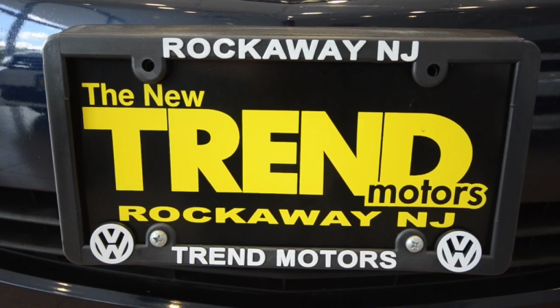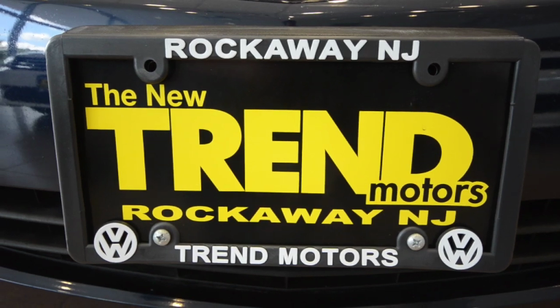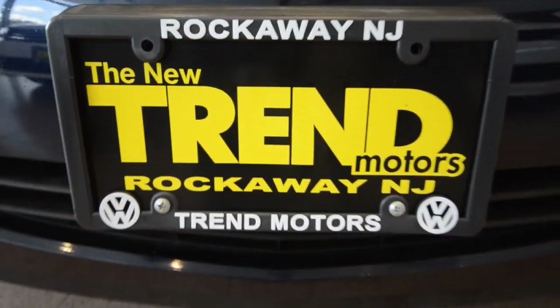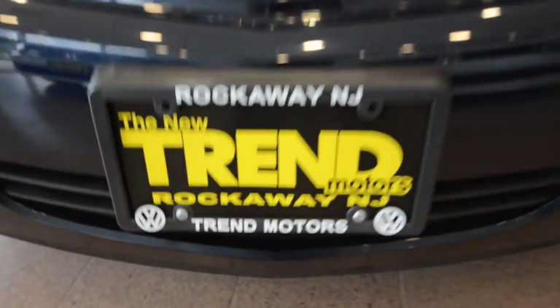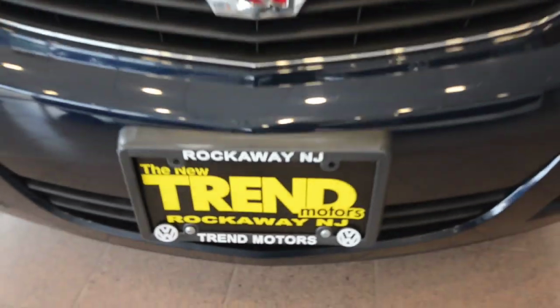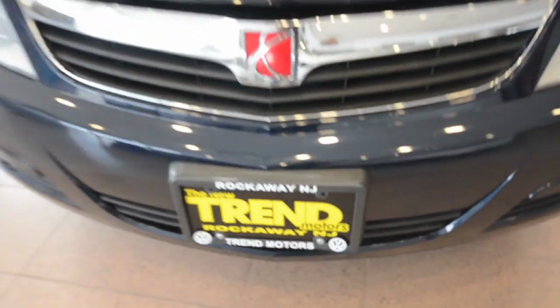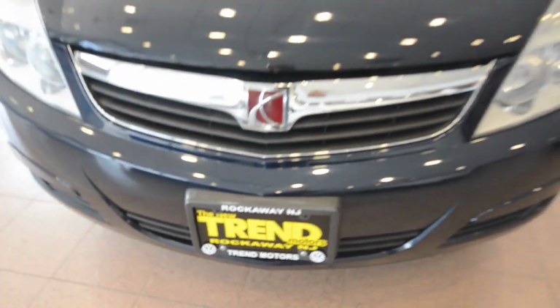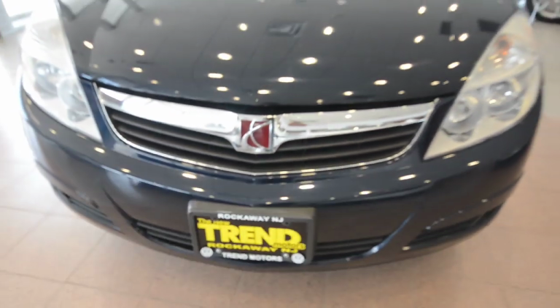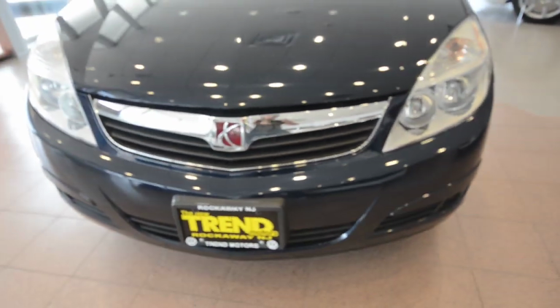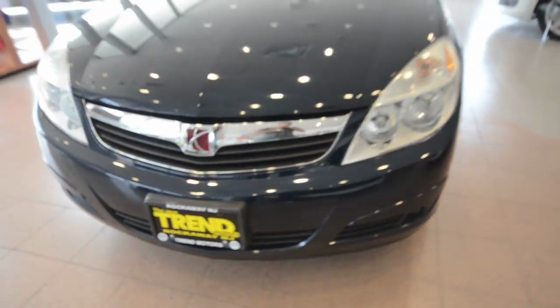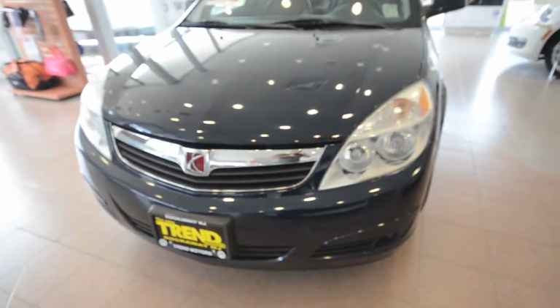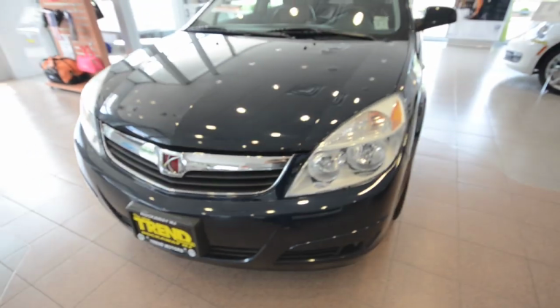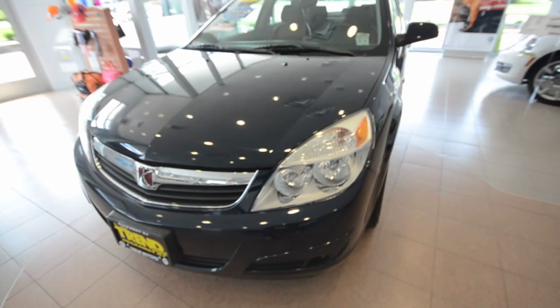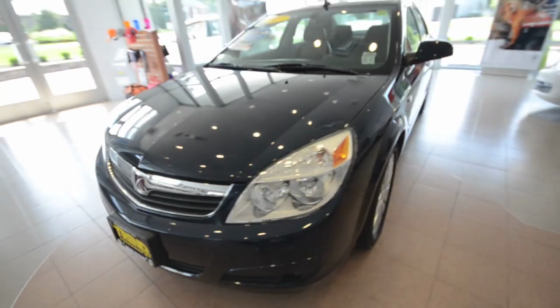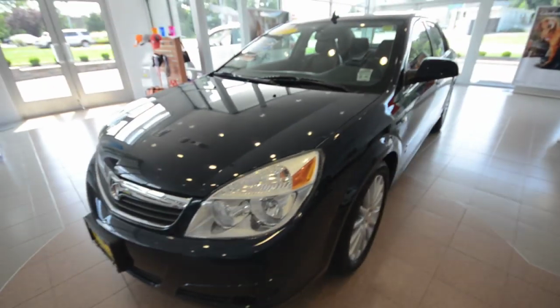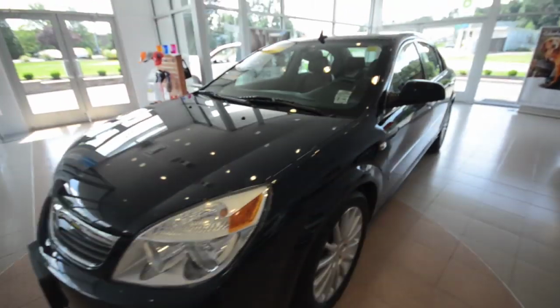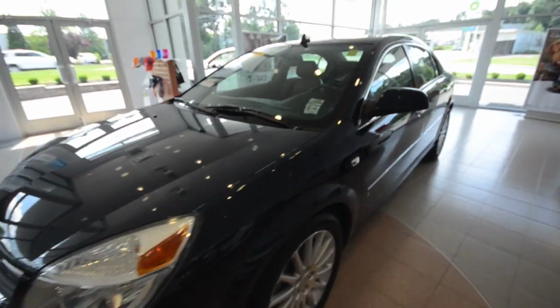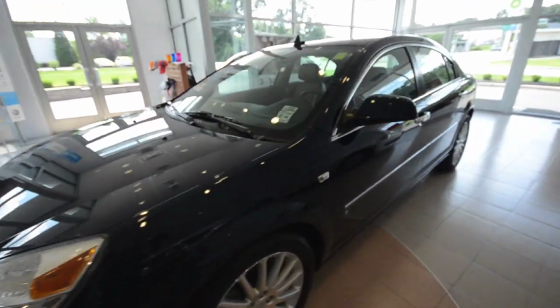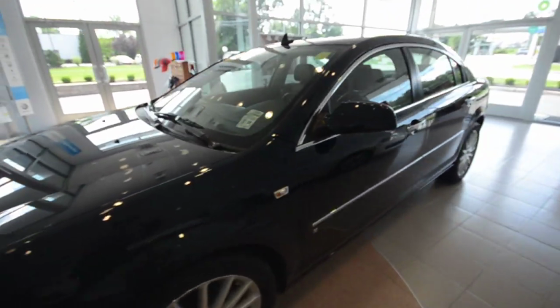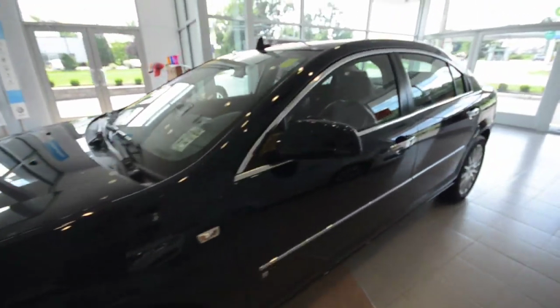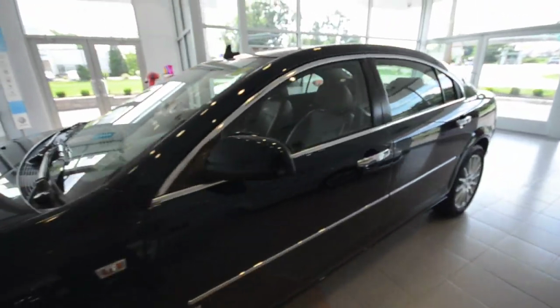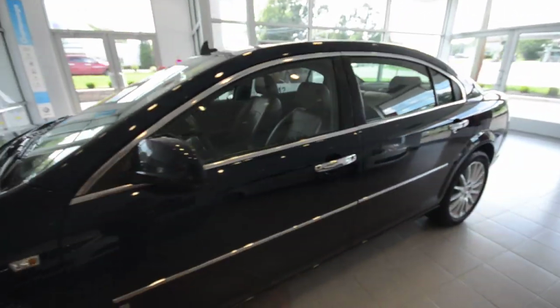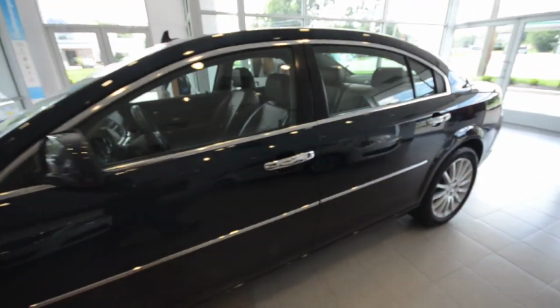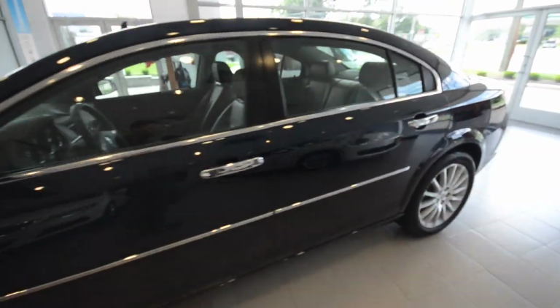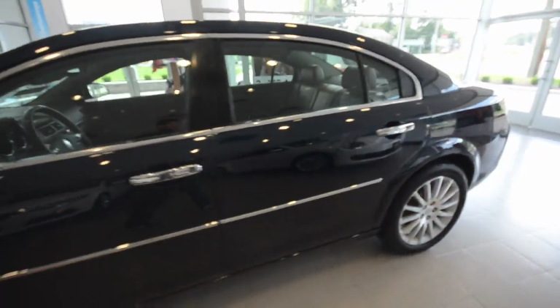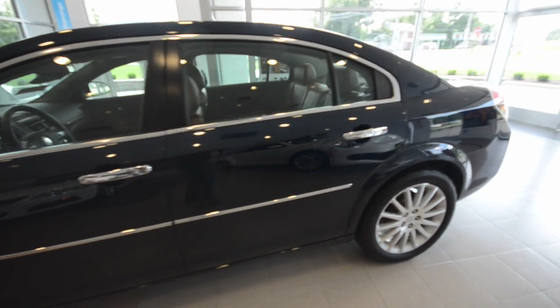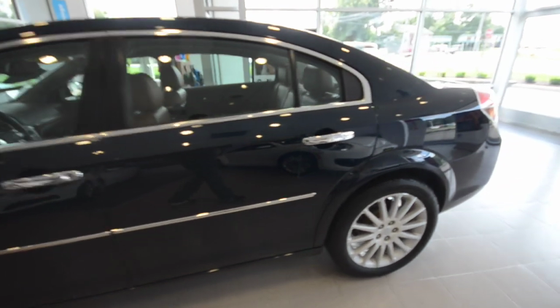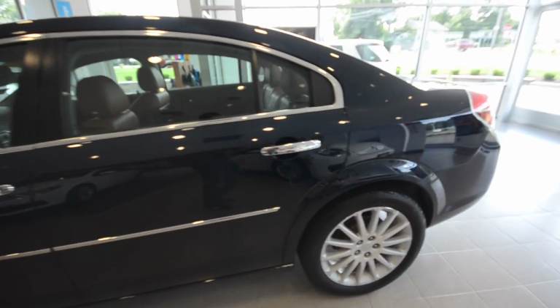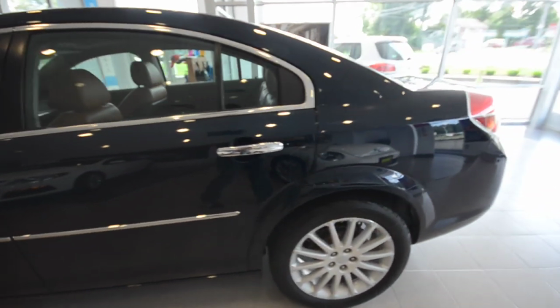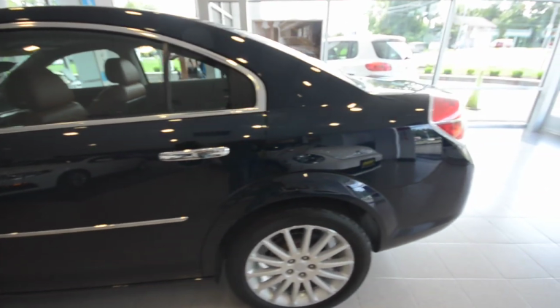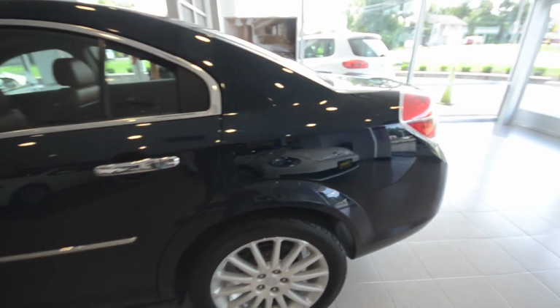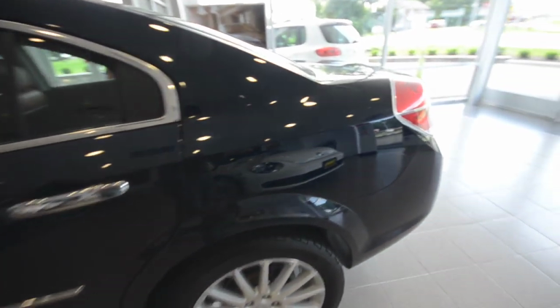Hey friends, welcome to Trend Motors Pre-Owned here in Rockaway, New Jersey. Today we have a 2007 Saturn Aura. This is the XR model, top of the line, finished off in midnight blue.